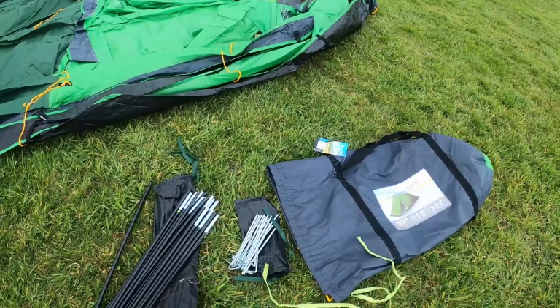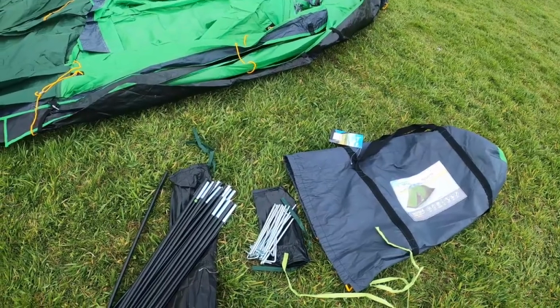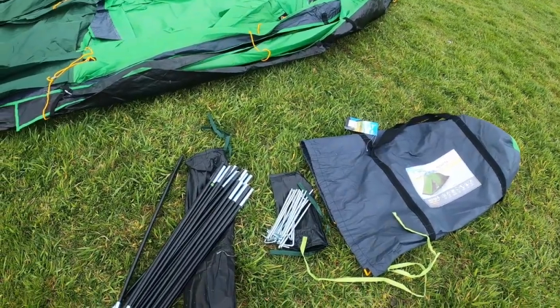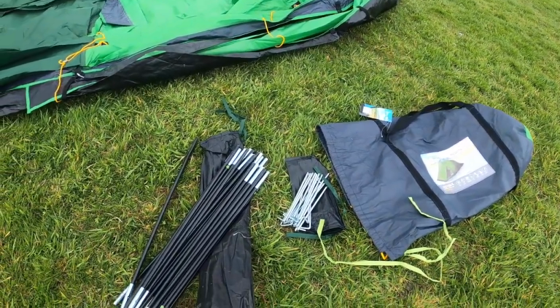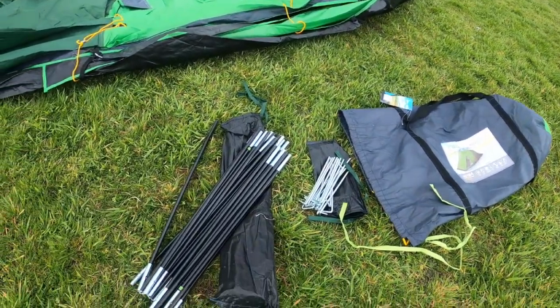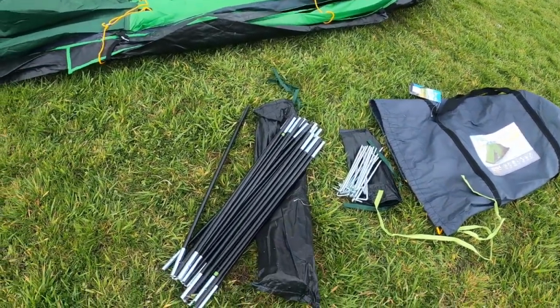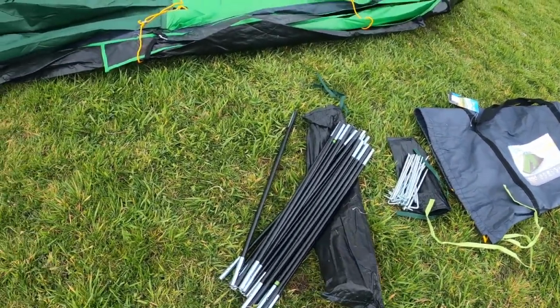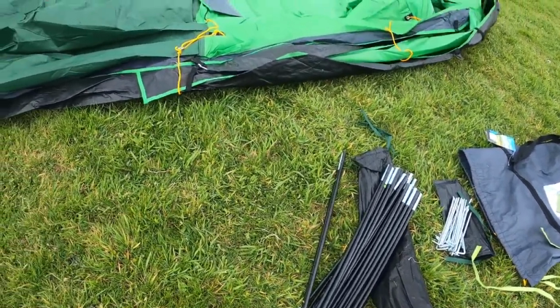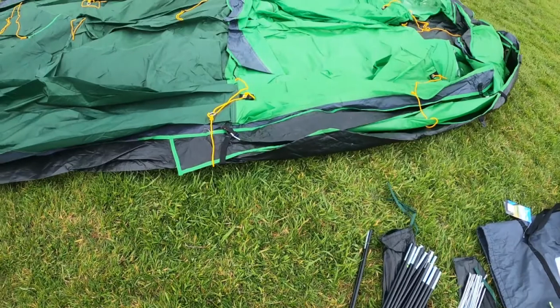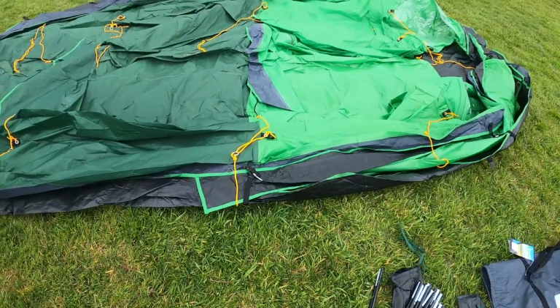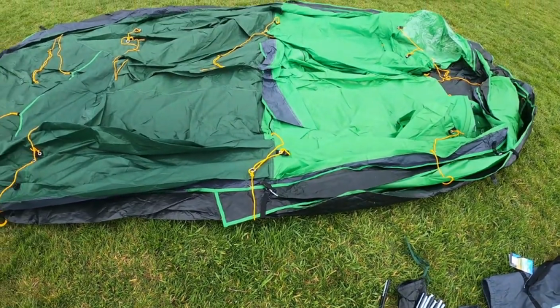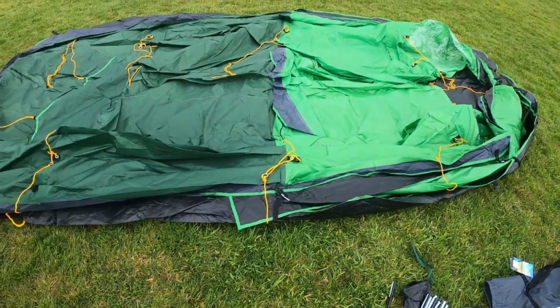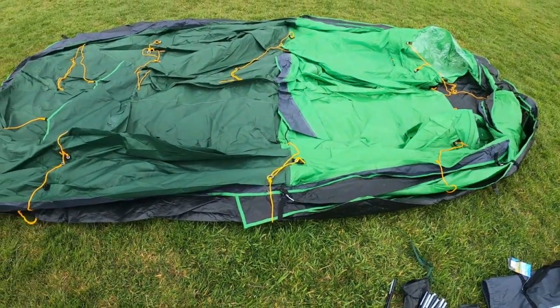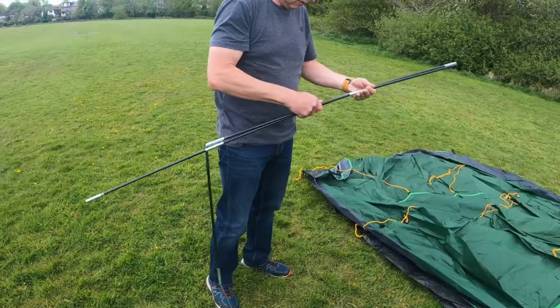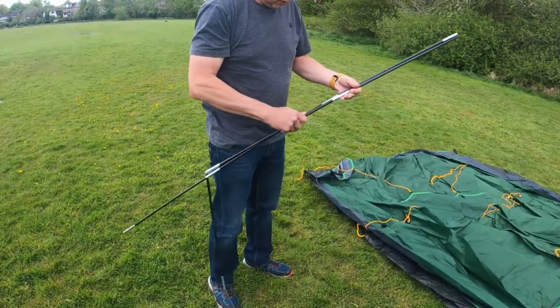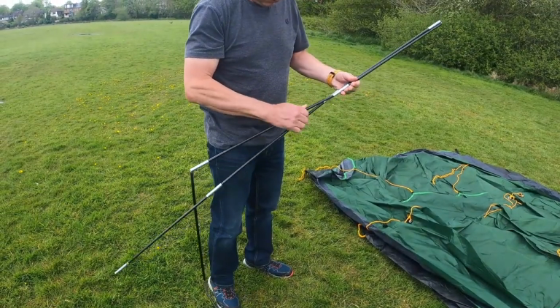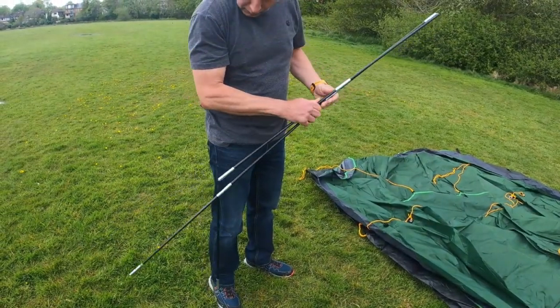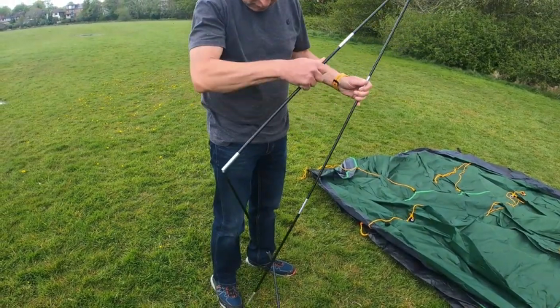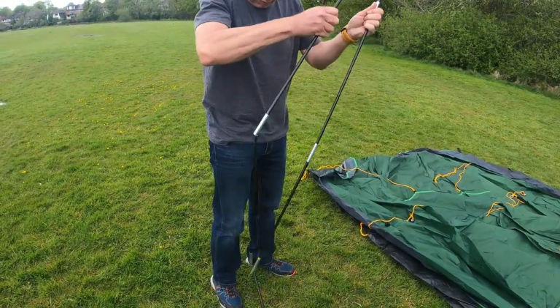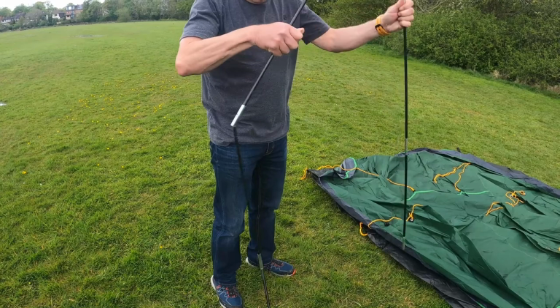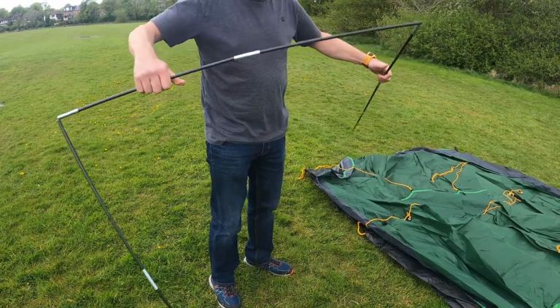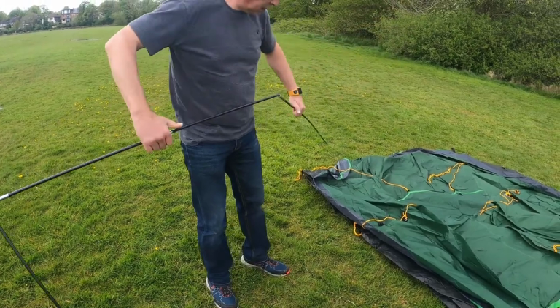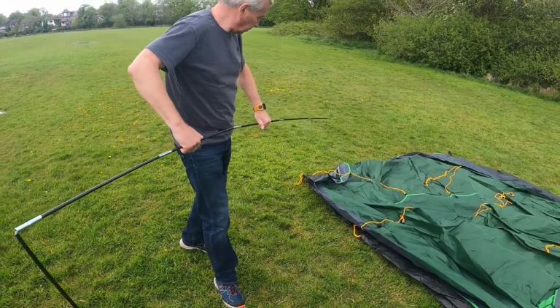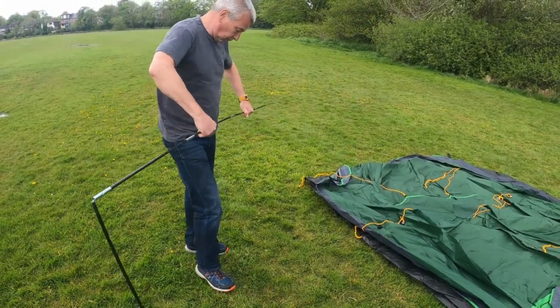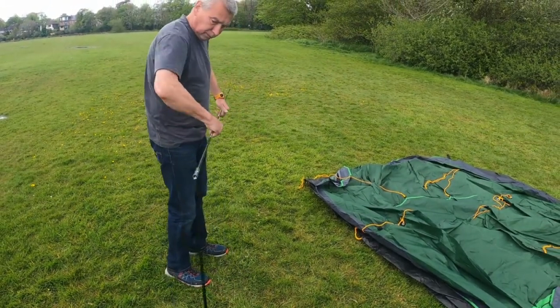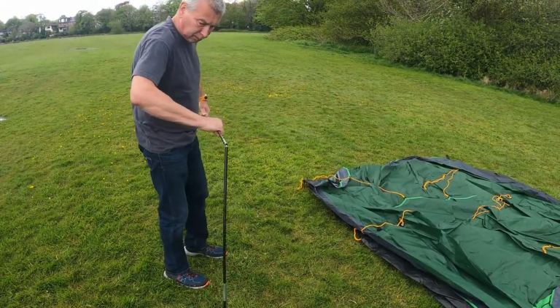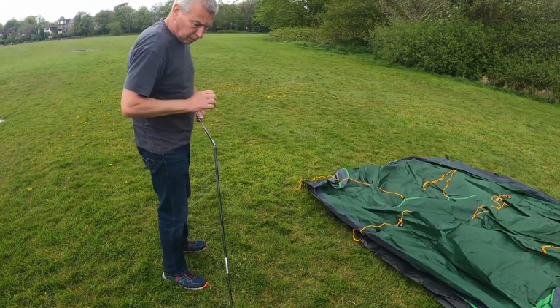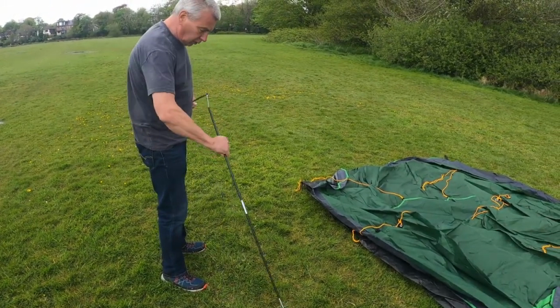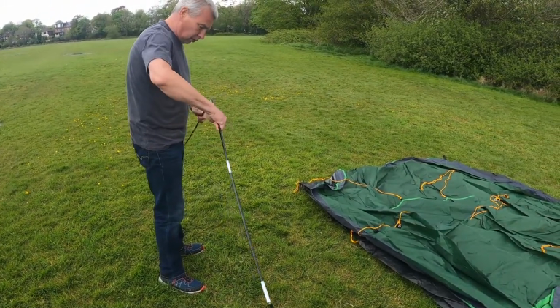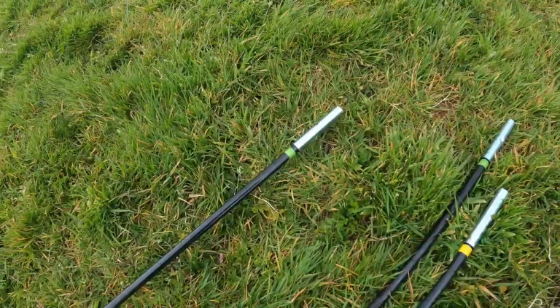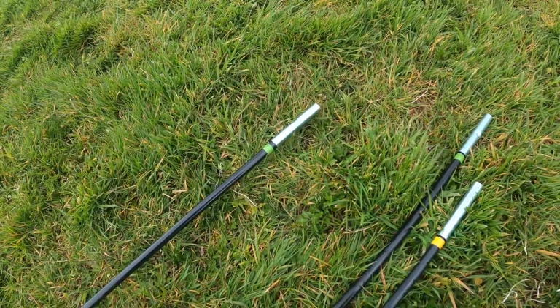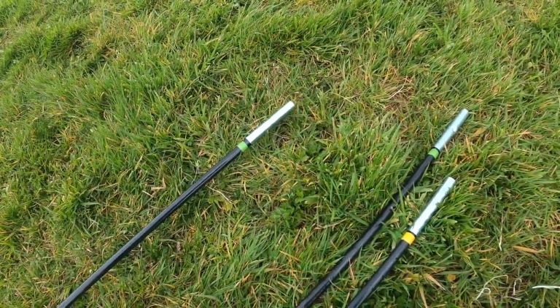In the bag you will find strong and flexible fibreglass poles, pegs, flysheet and groundsheet. Start by connecting all poles and notice that the poles are colour coded for easy pitching.